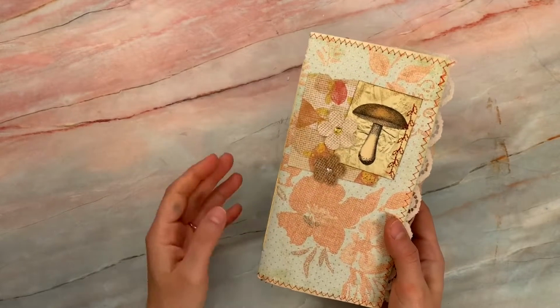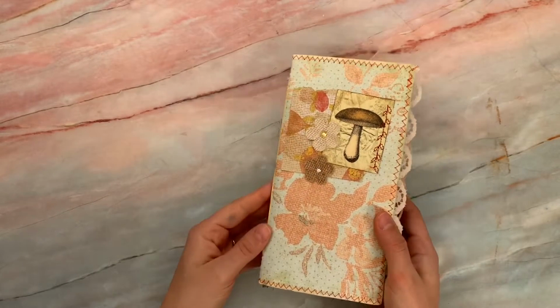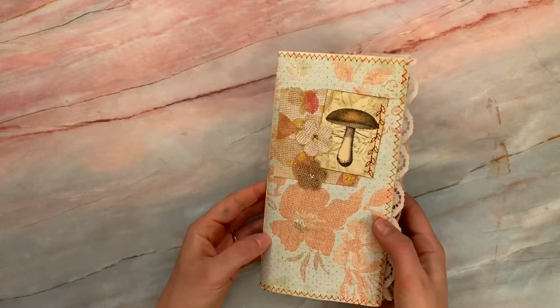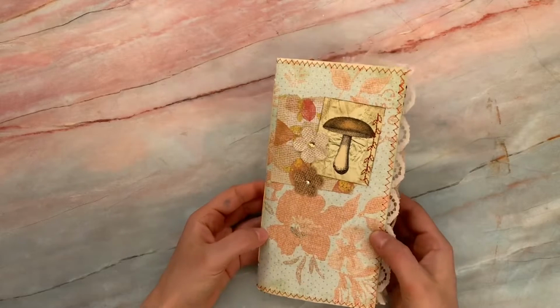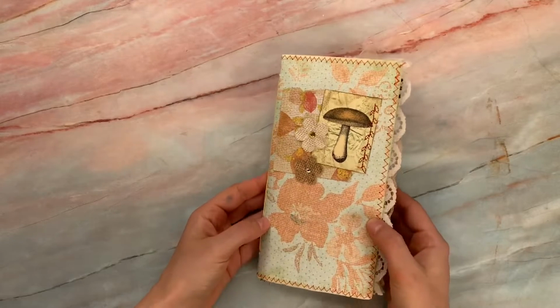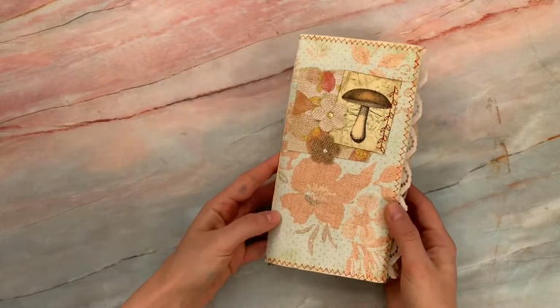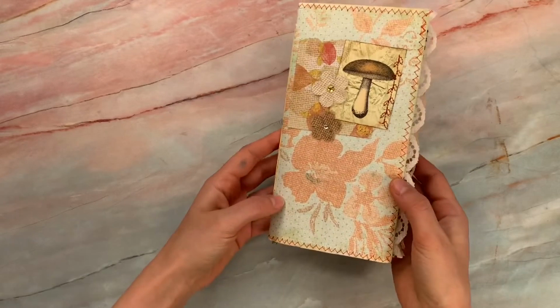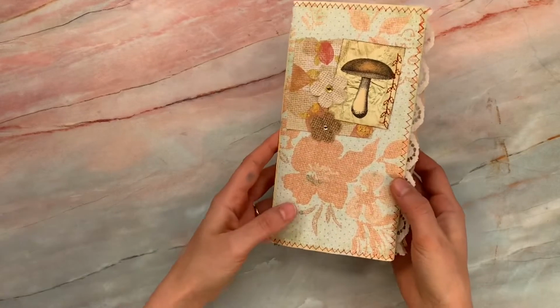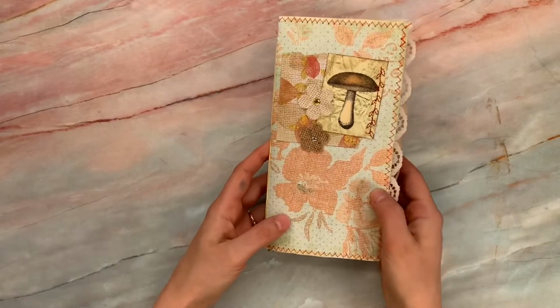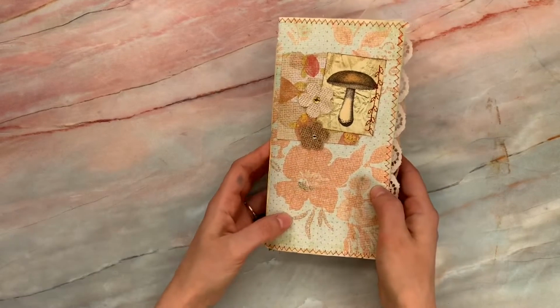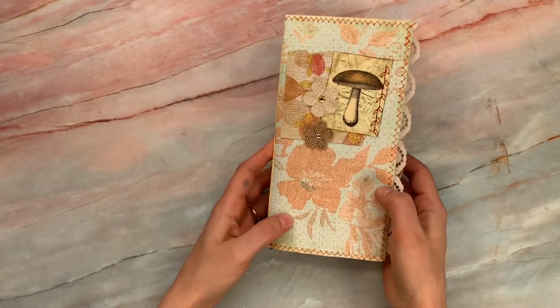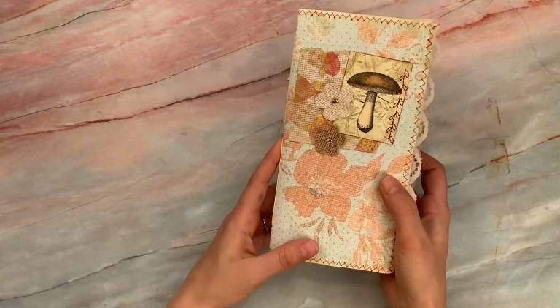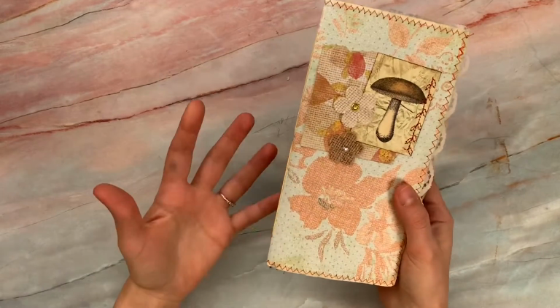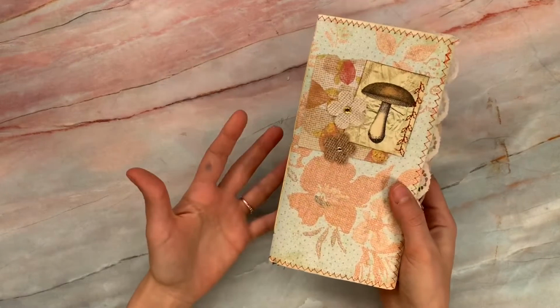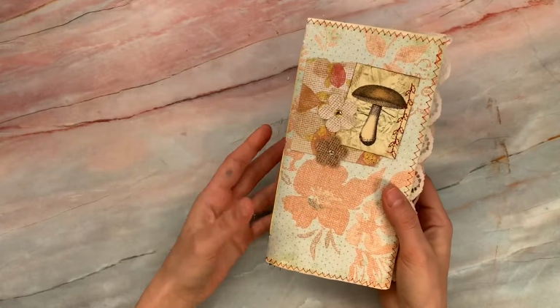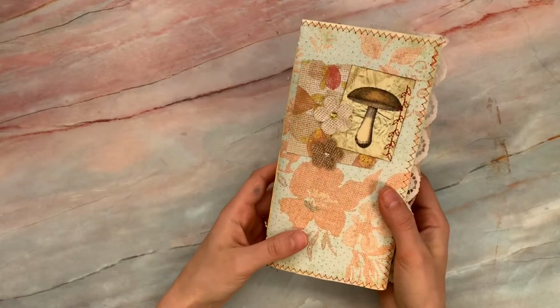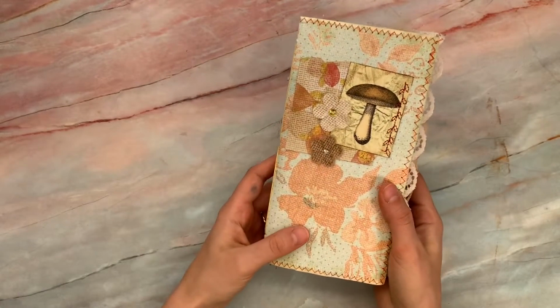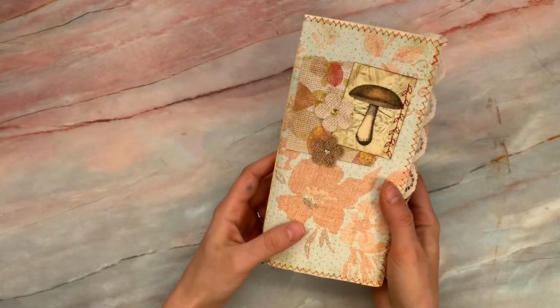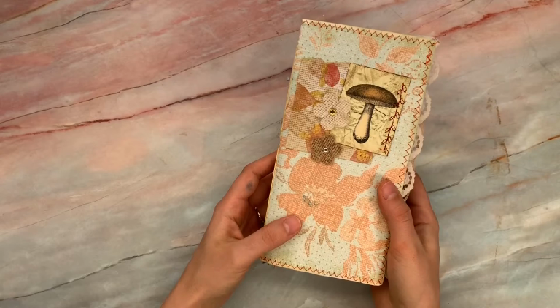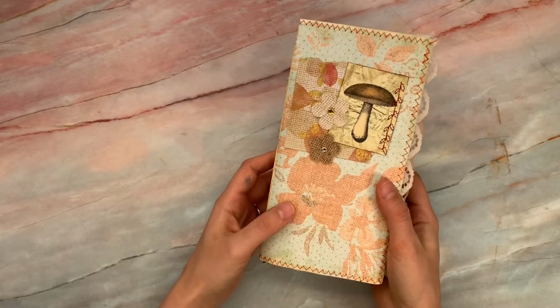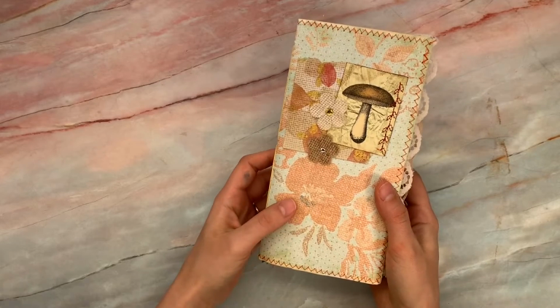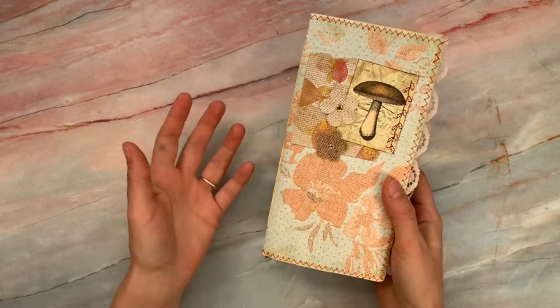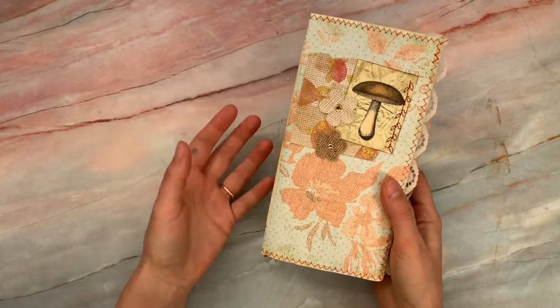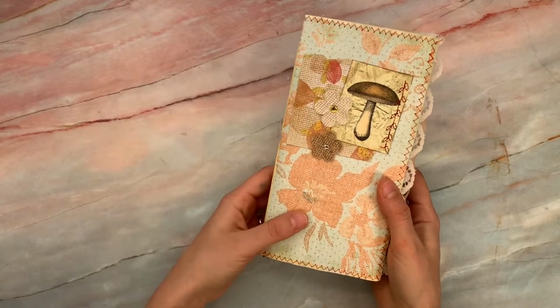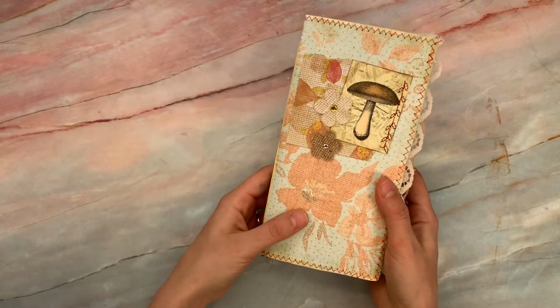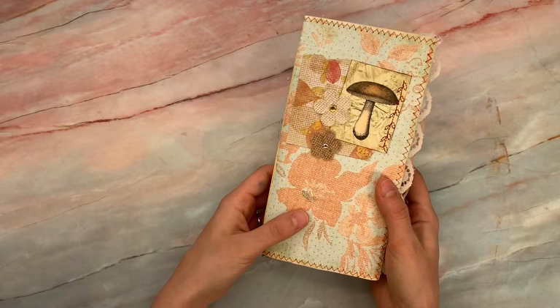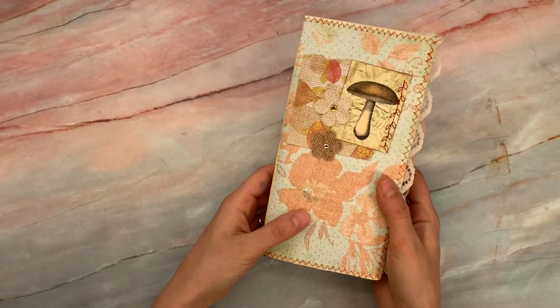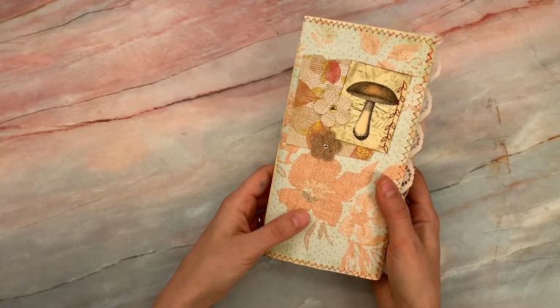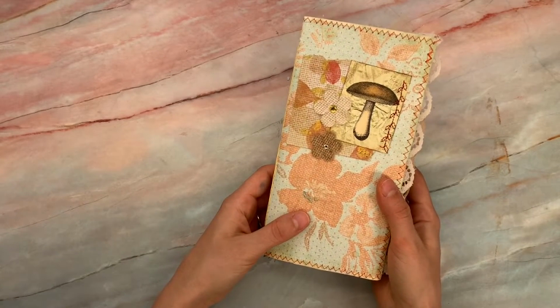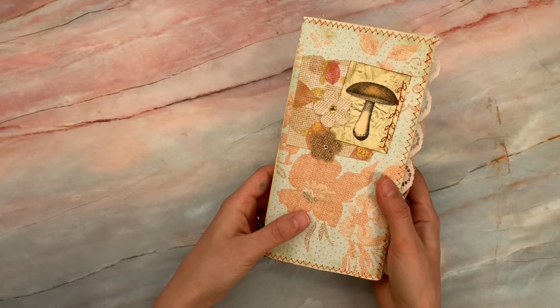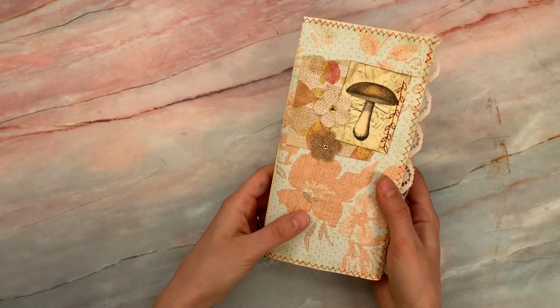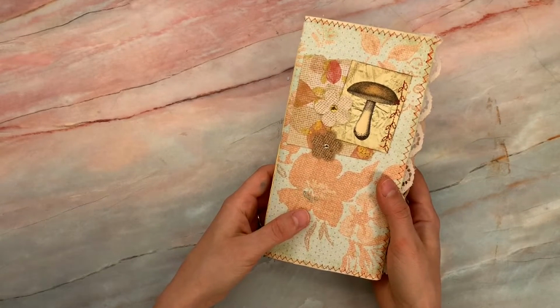So if you're new to my channel, I do lots of paper crafting, journal making, and other things. Hit subscribe if you have not, if you want to stick around and get notified of new videos.